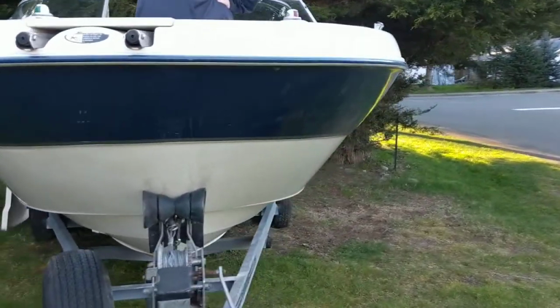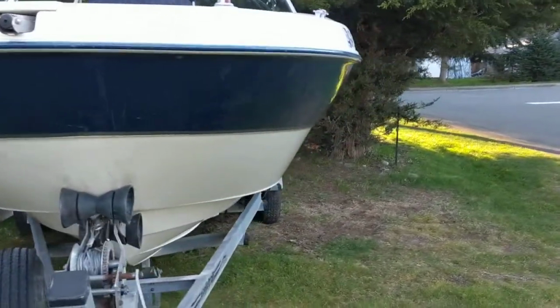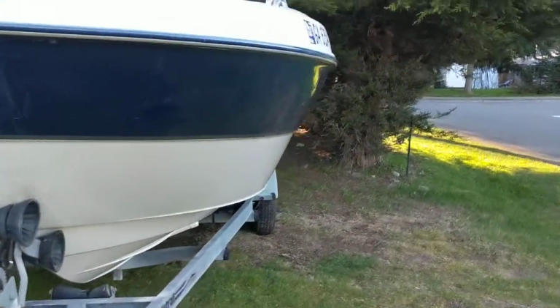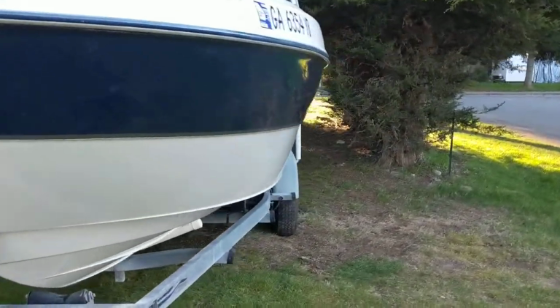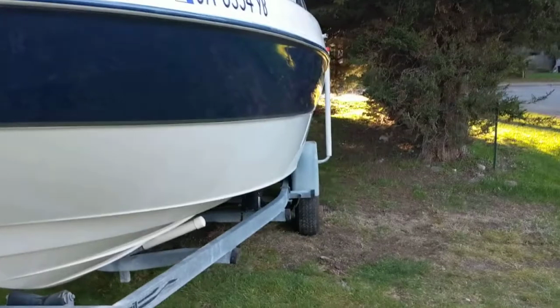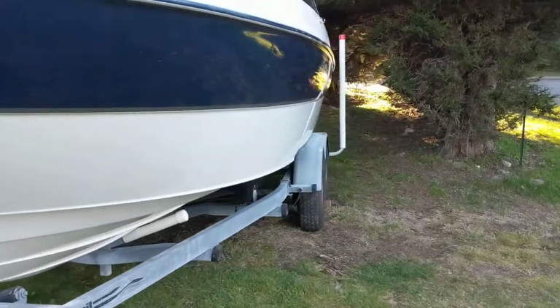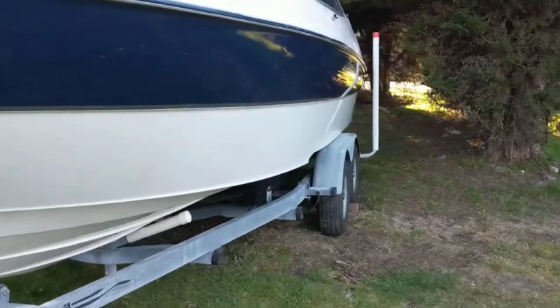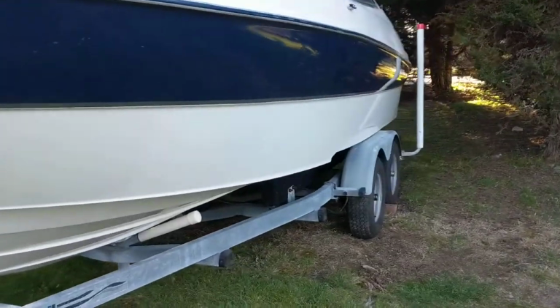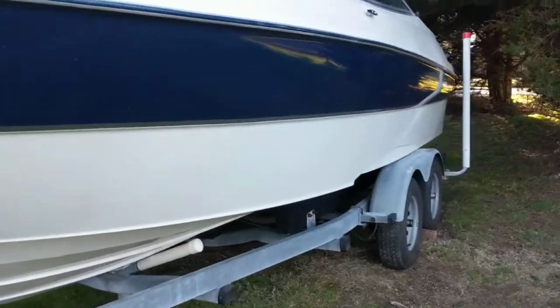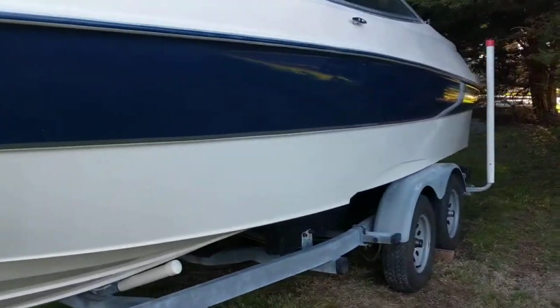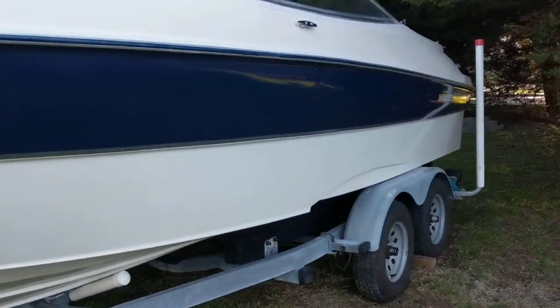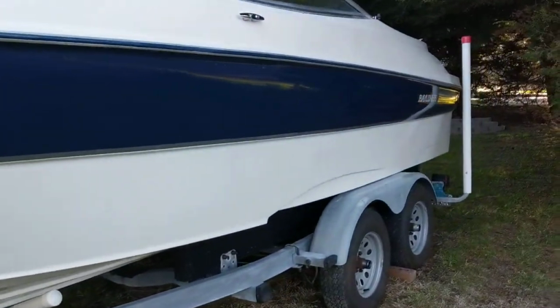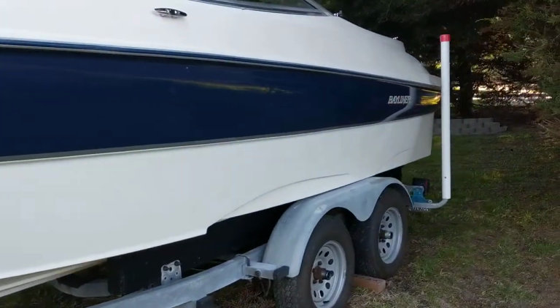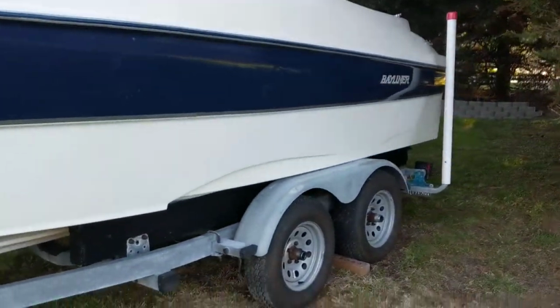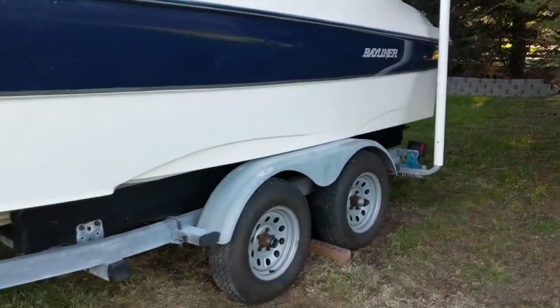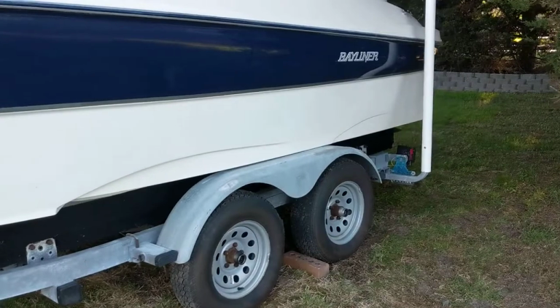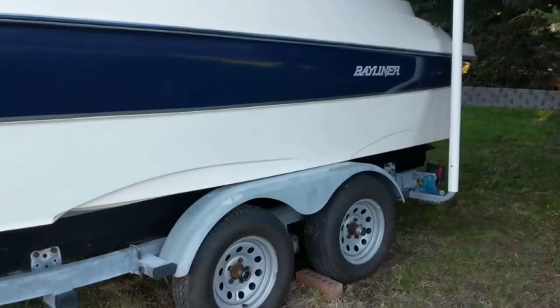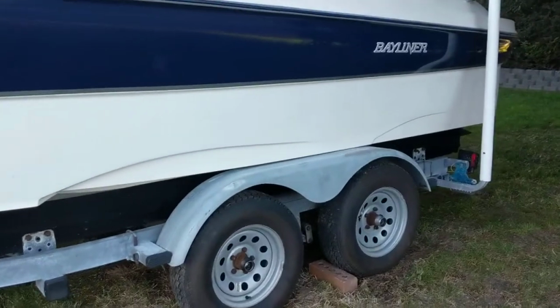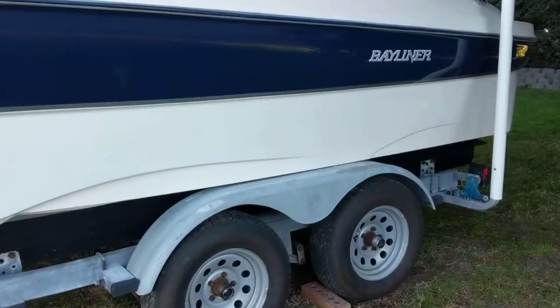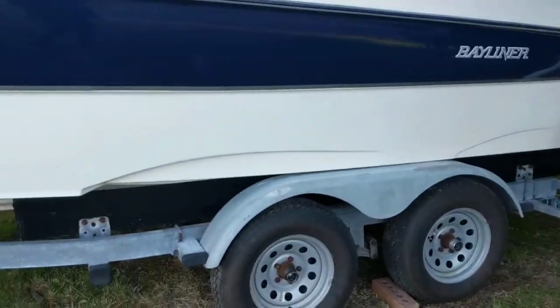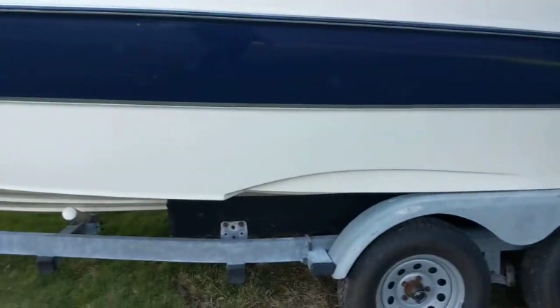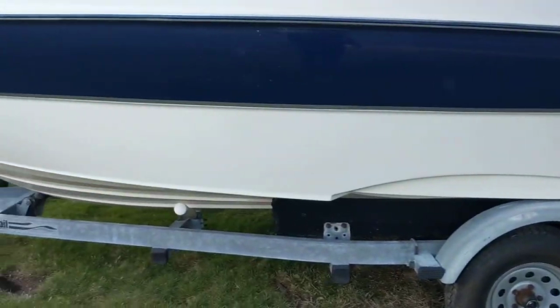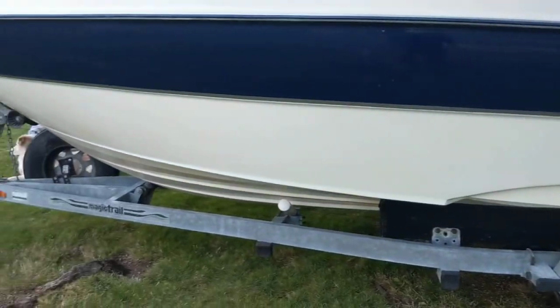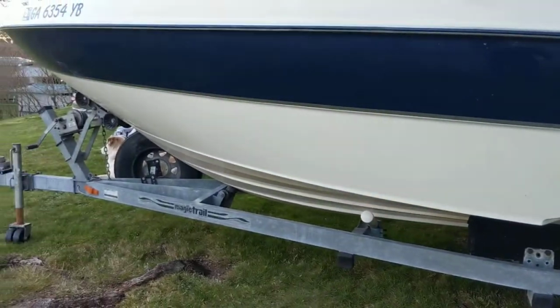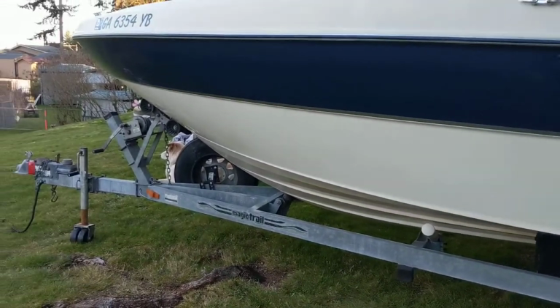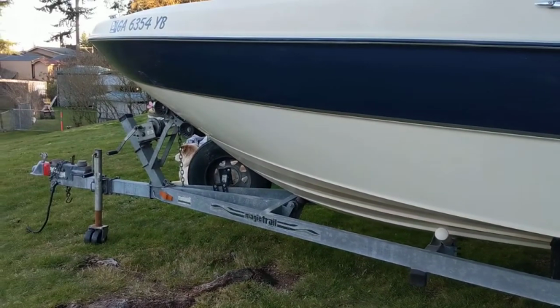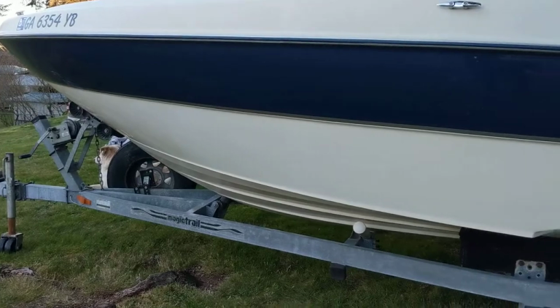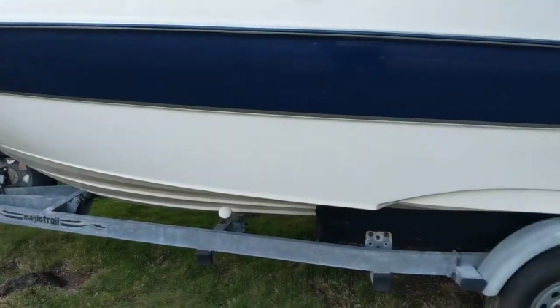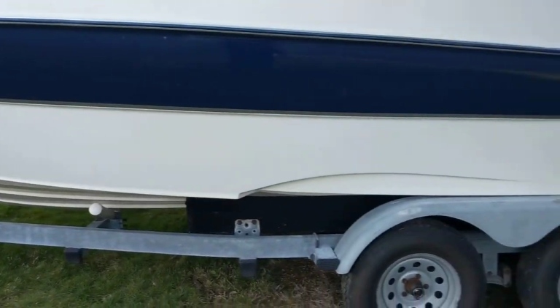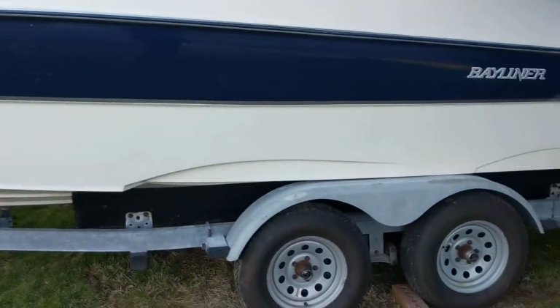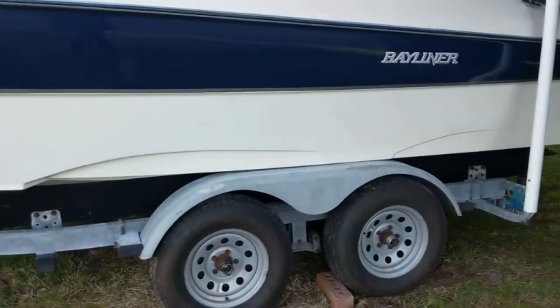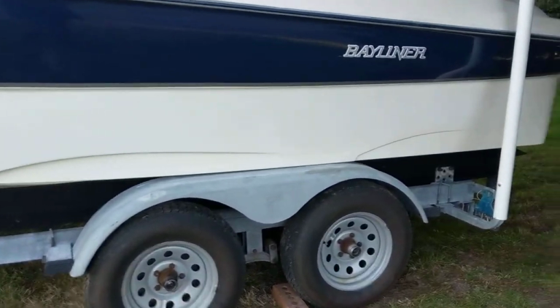Walk around the side. It's got the dual wheels. We need to put some new brakes on it. That's pretty much what's going on with the trailer — a little bit of work to do there.